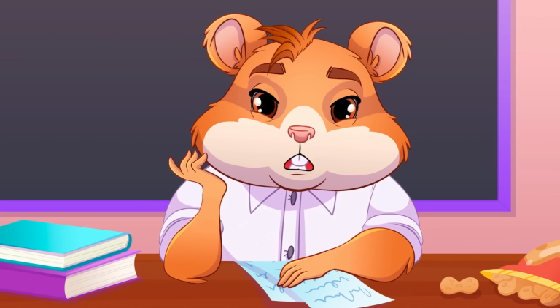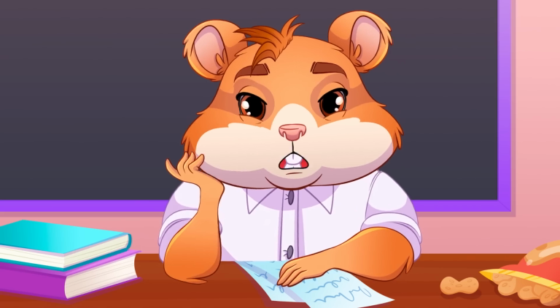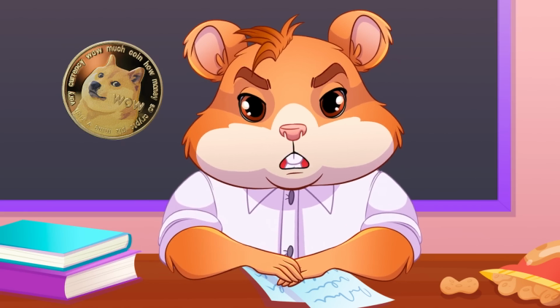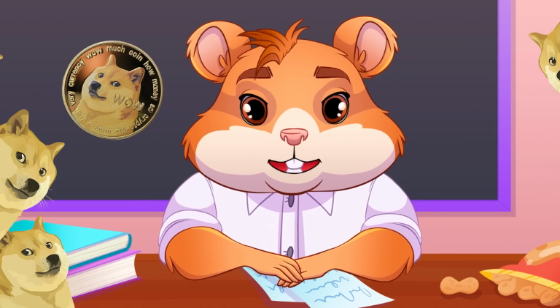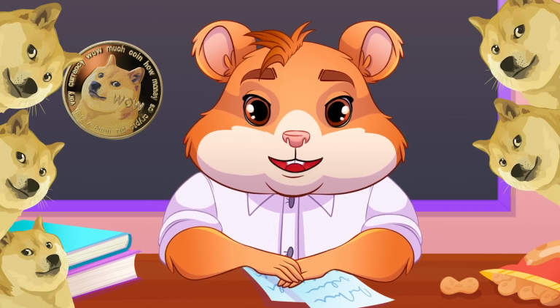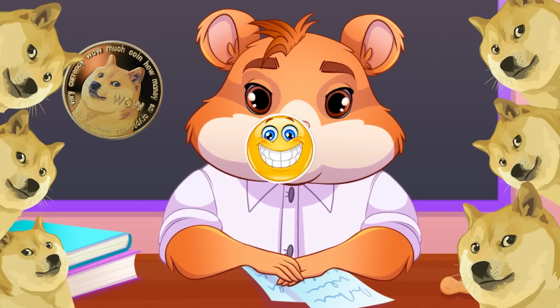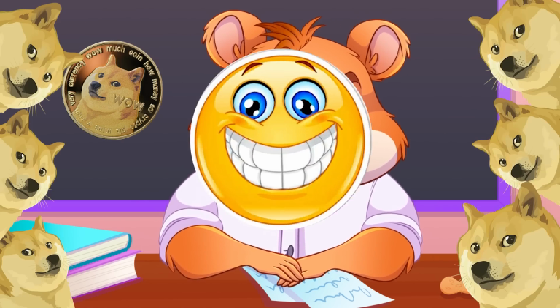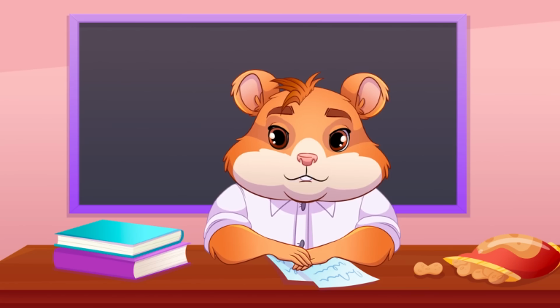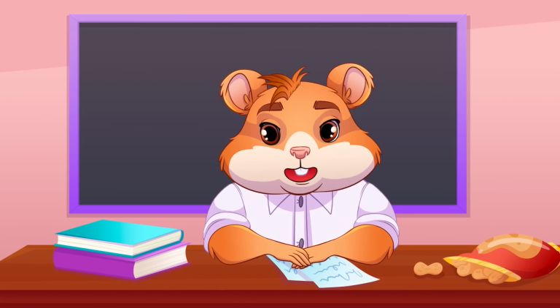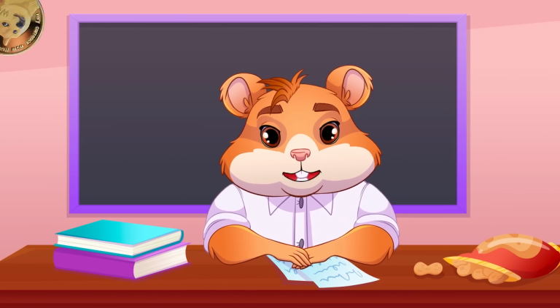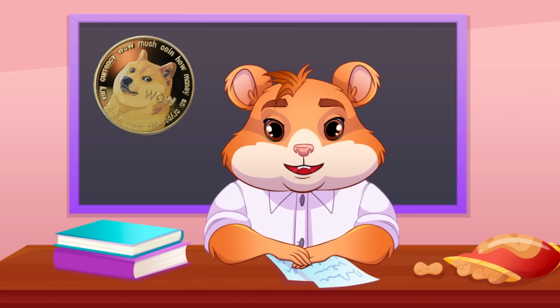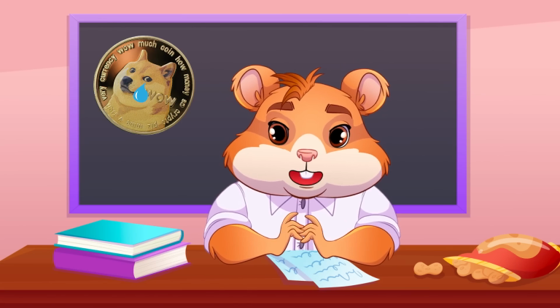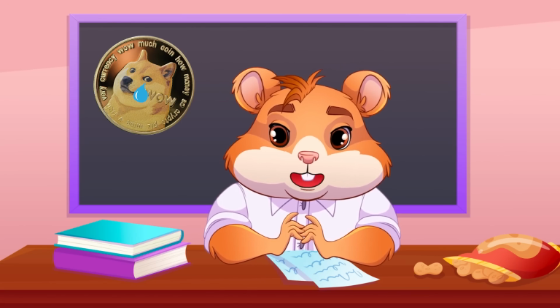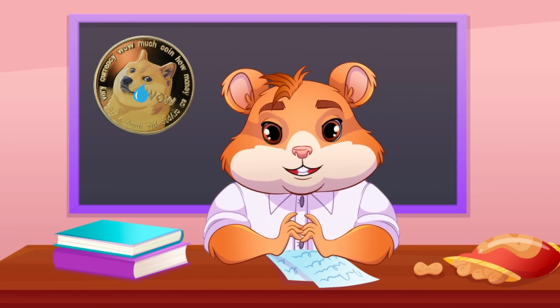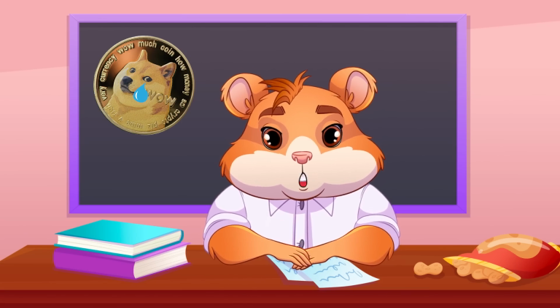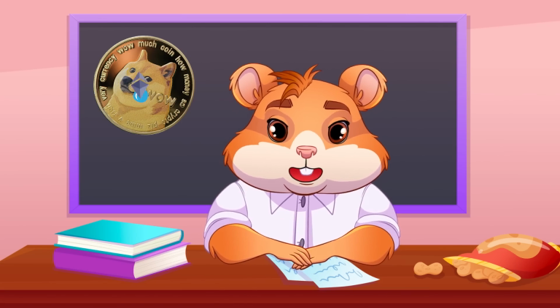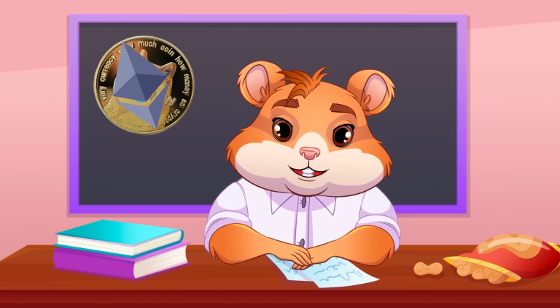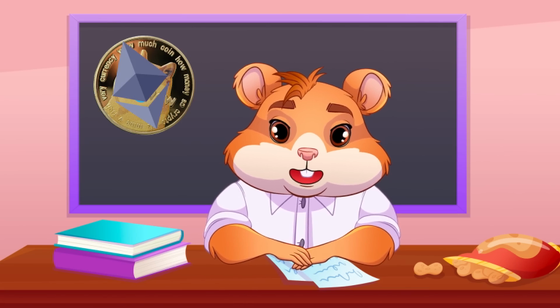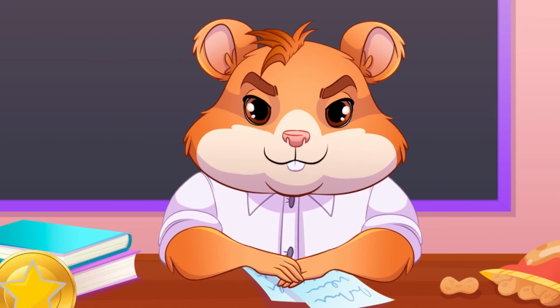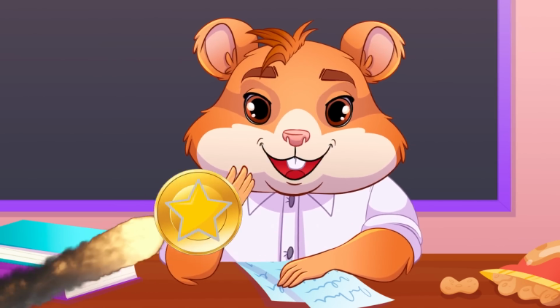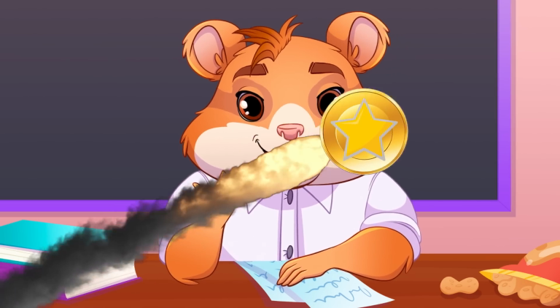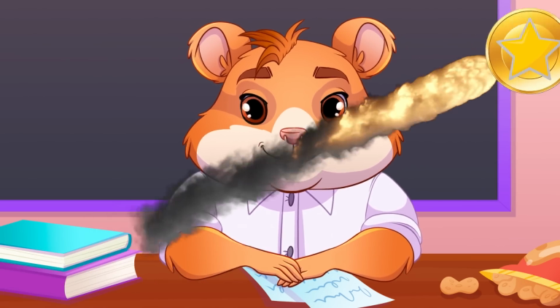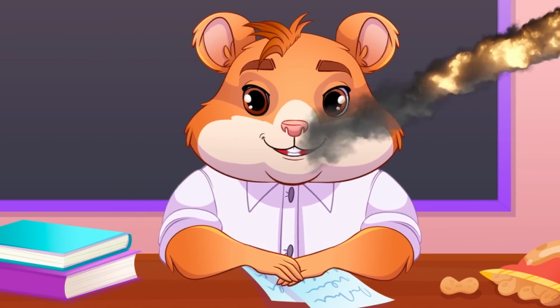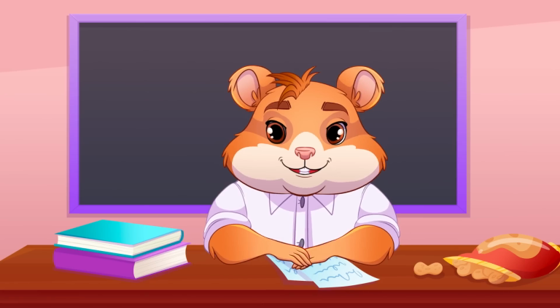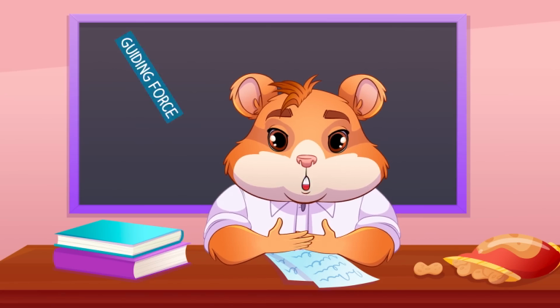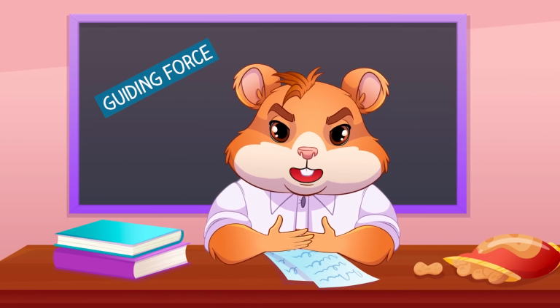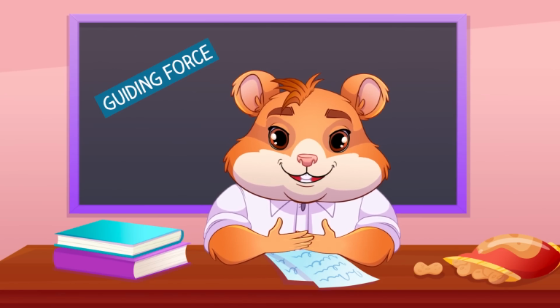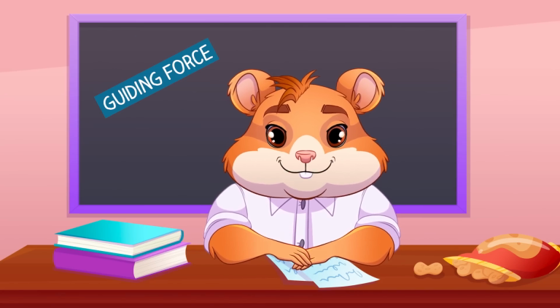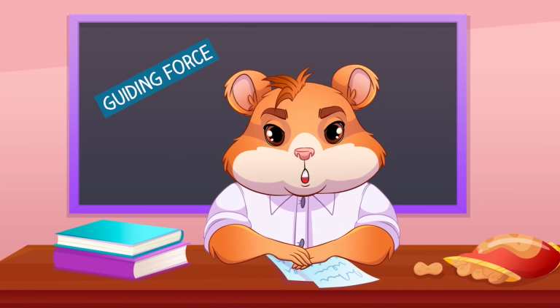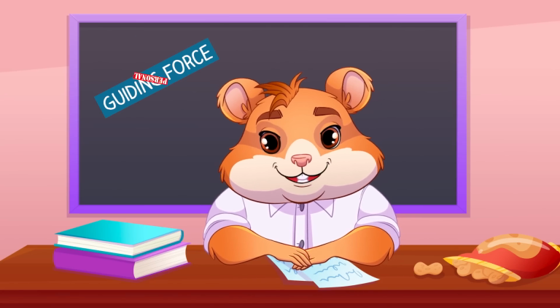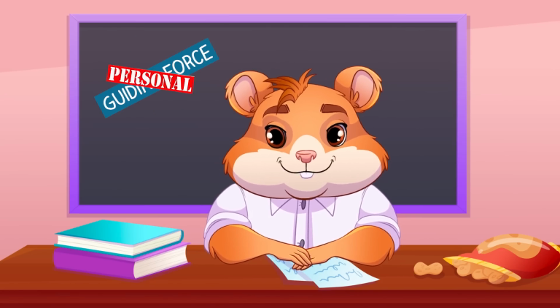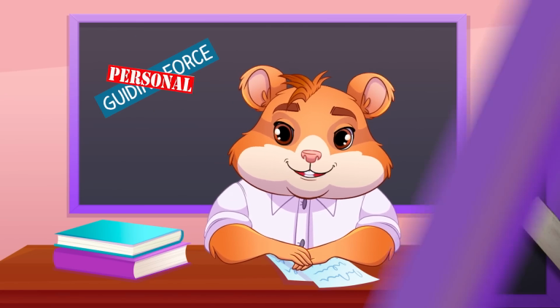For example, Dogecoin was created as a fun meme coin and doesn't have the same functionality some of the other popular coins might, like Ethereum, for instance. With this decision as your north star, guiding force, or whatever you might call it, now it gets personal.